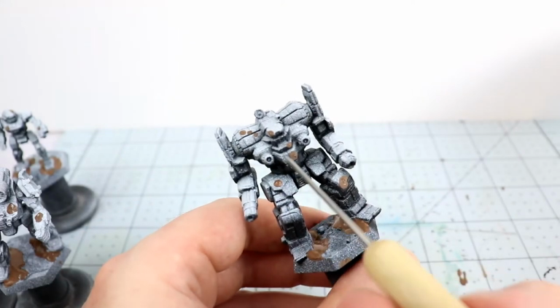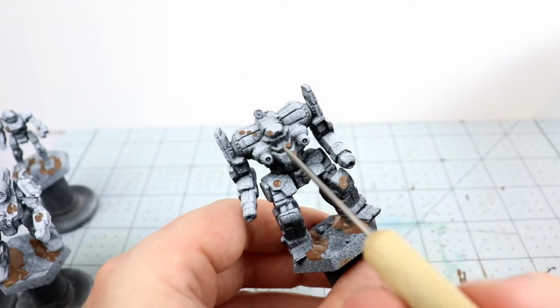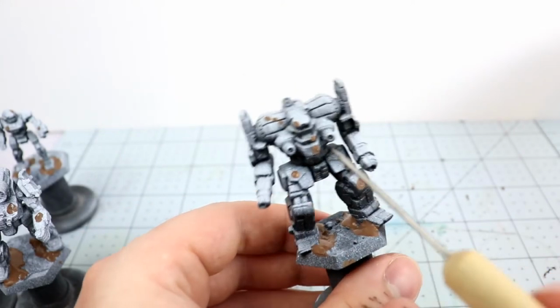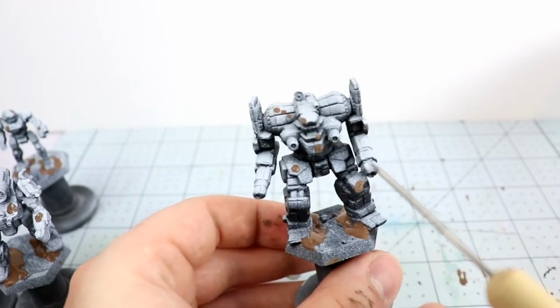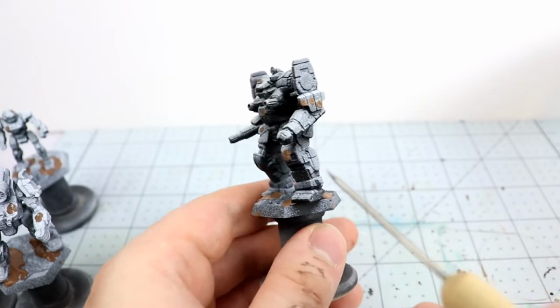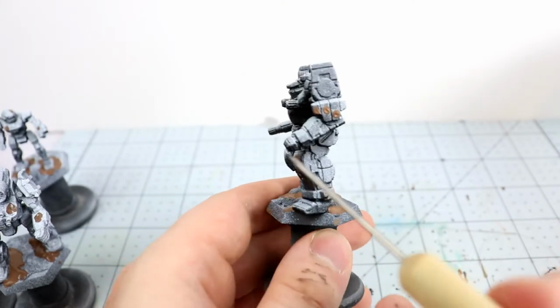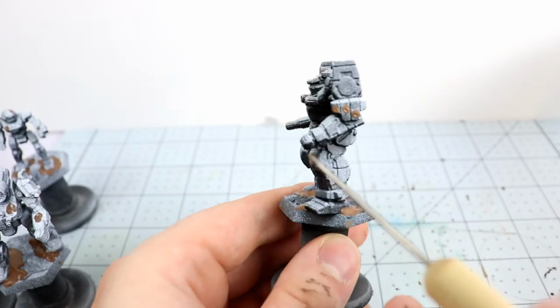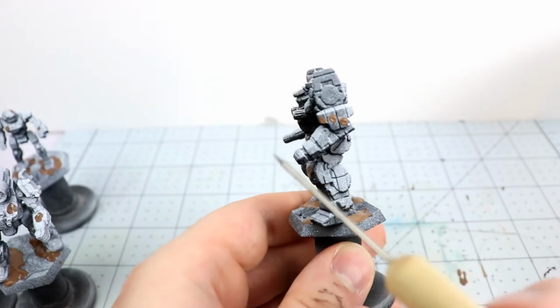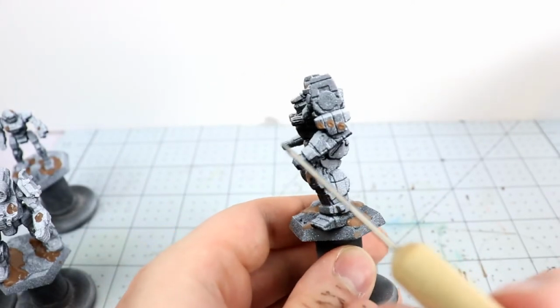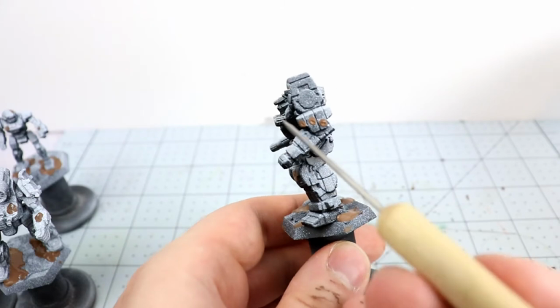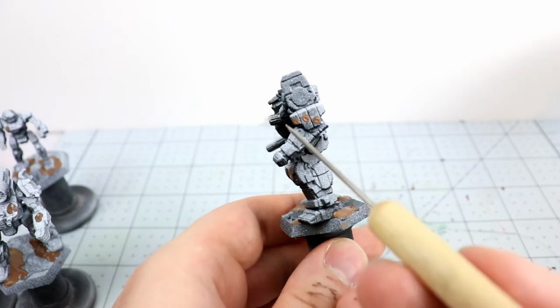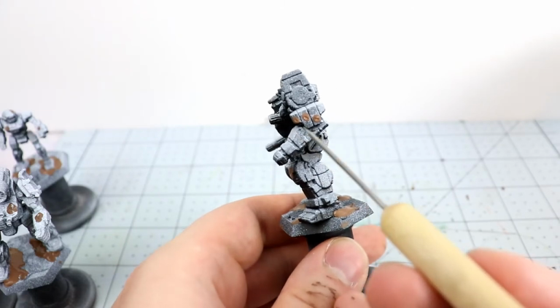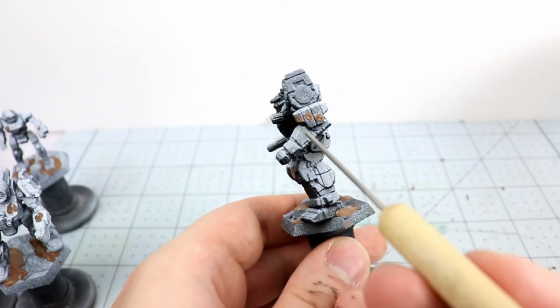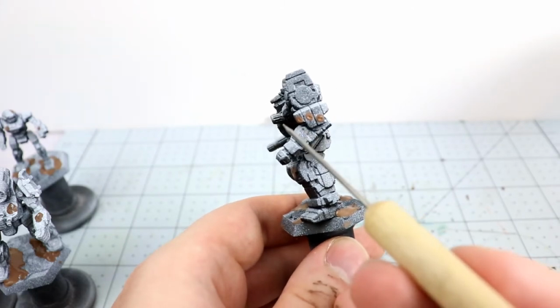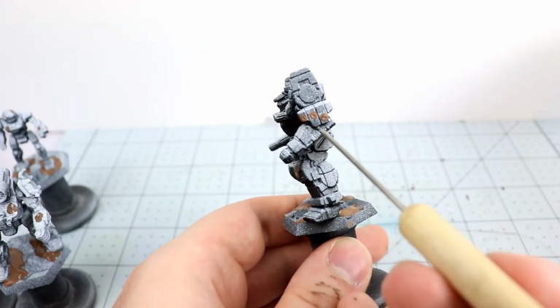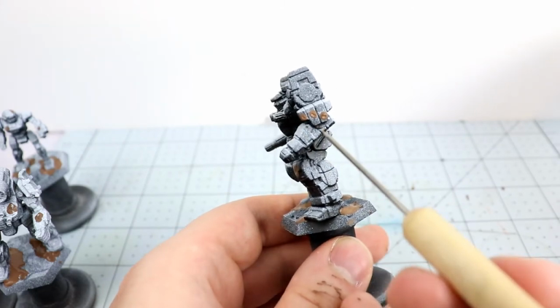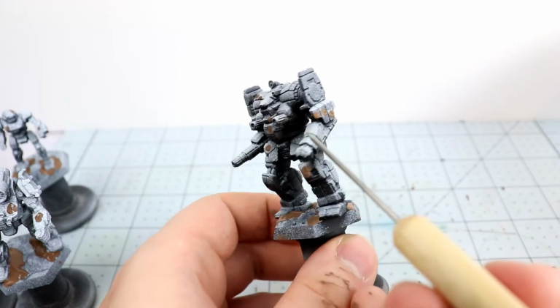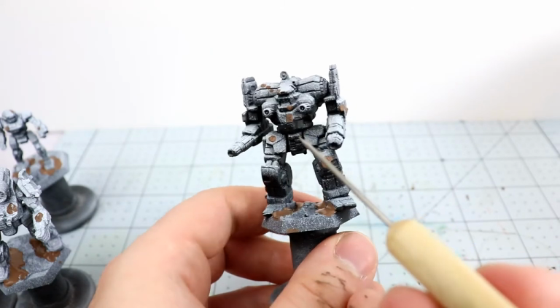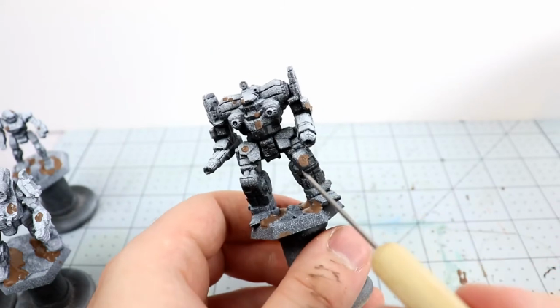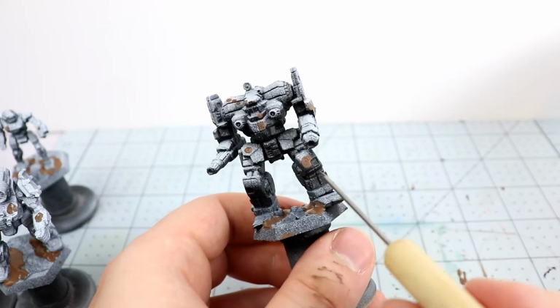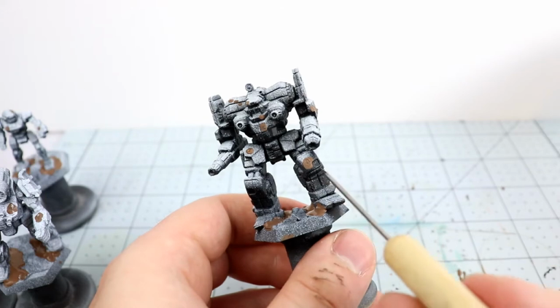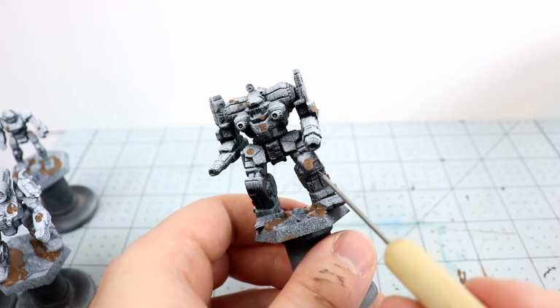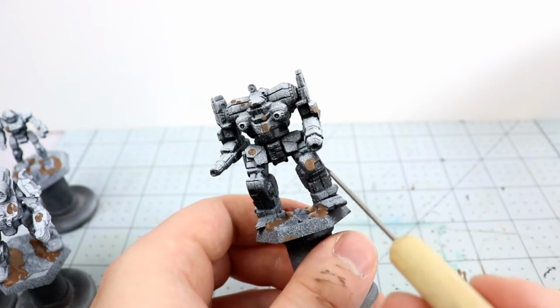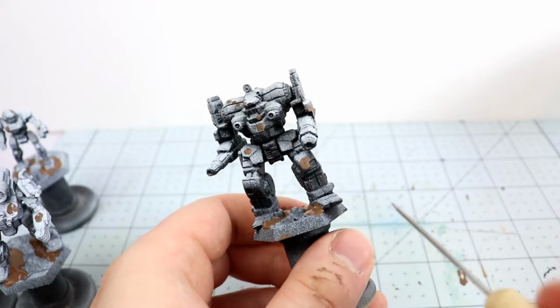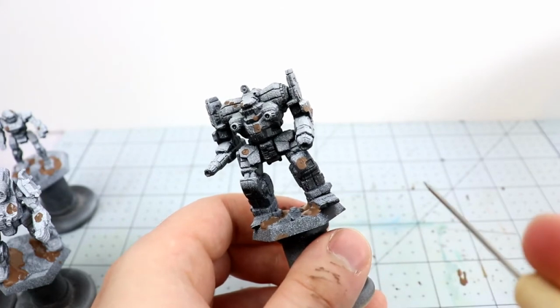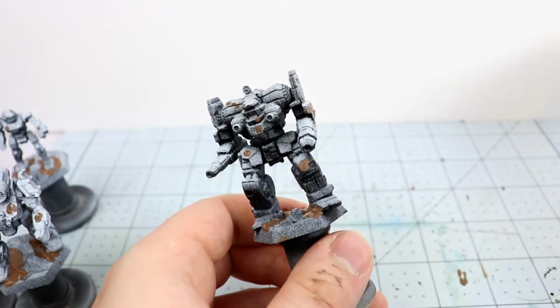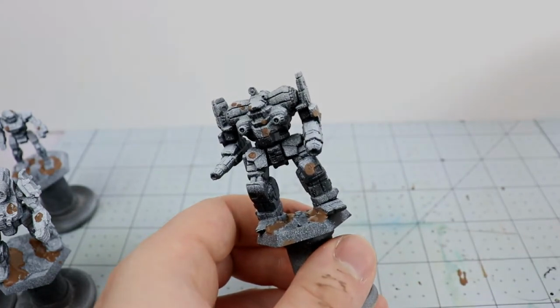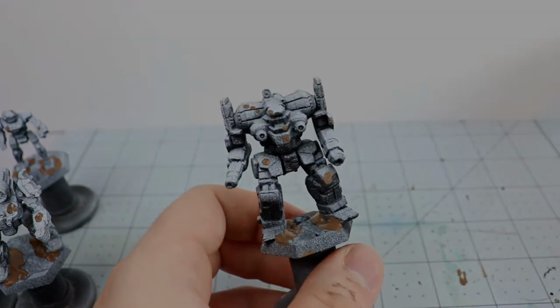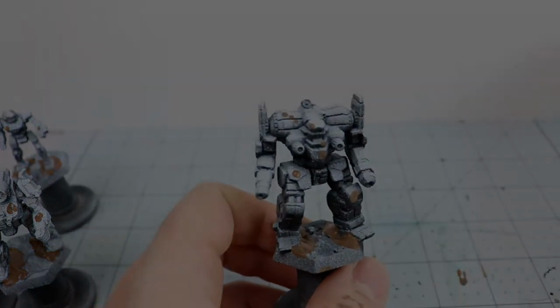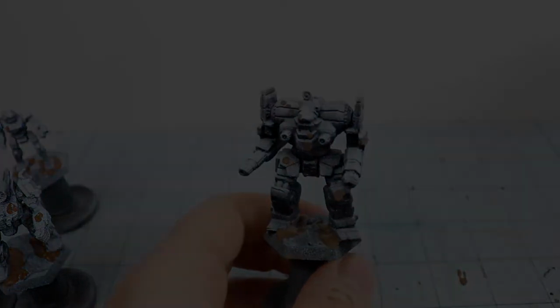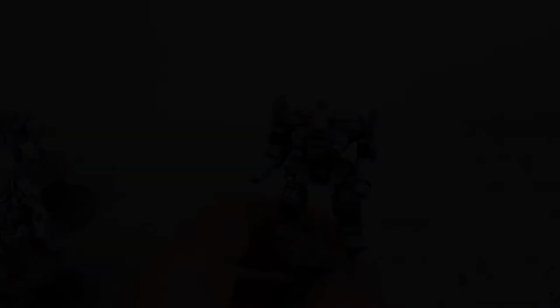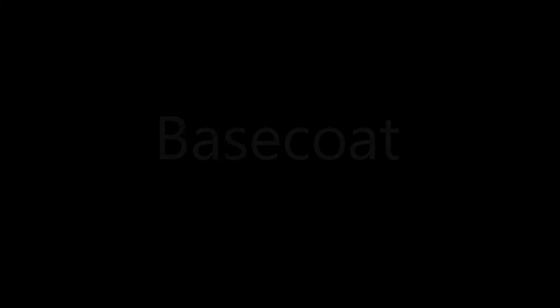Once I've applied the Agrellan Earth and let it dry just a little bit, I go in with a sharp implement — in this case a clay sculpting tool — and poke out the centers of the big globs I've applied. Agrellan Earth only crackles where it's thick, so leave it thick on the edges and thin it out in the middle to get a crater shape.